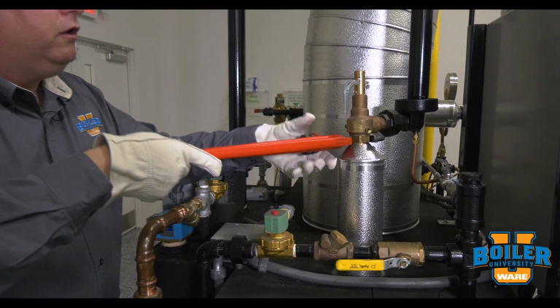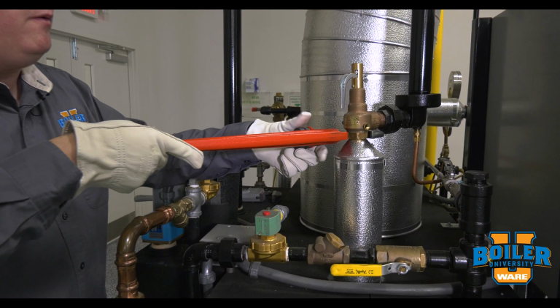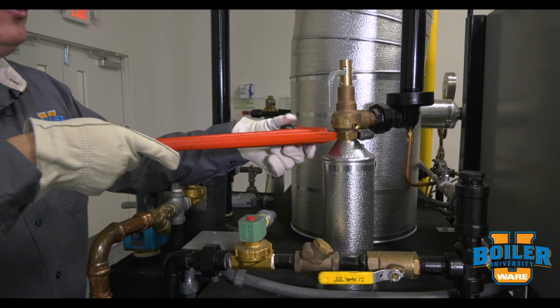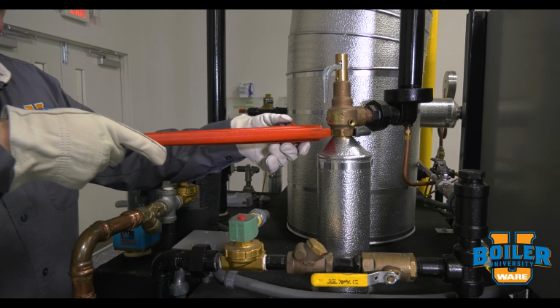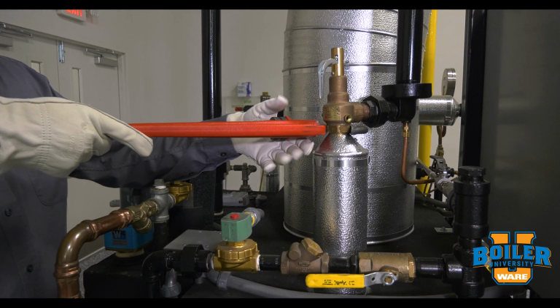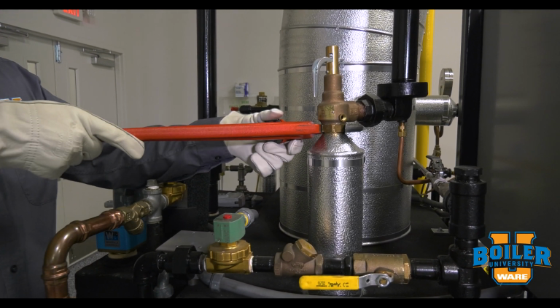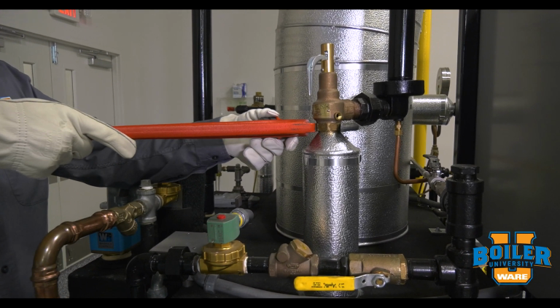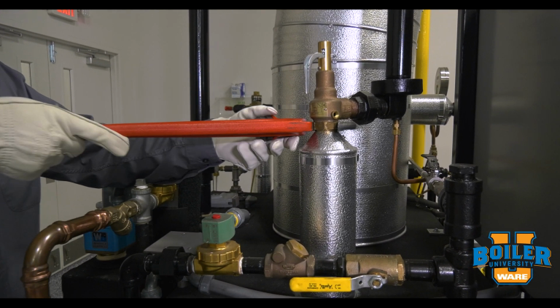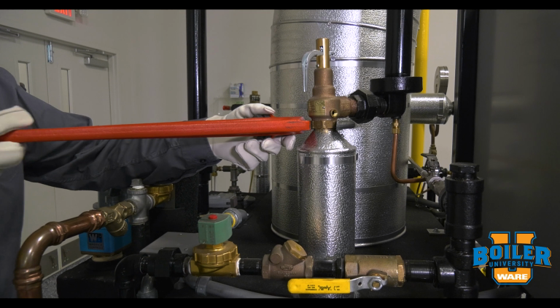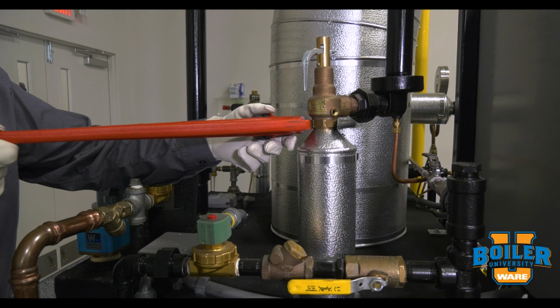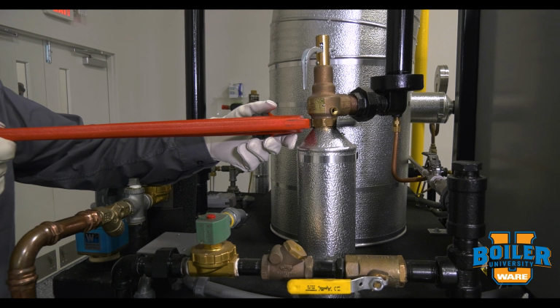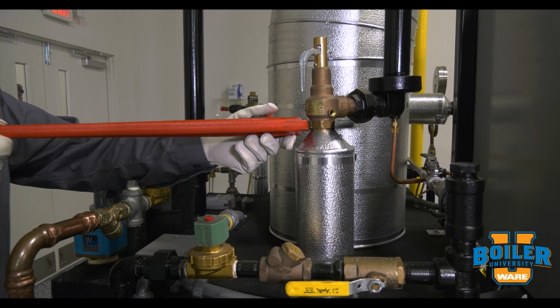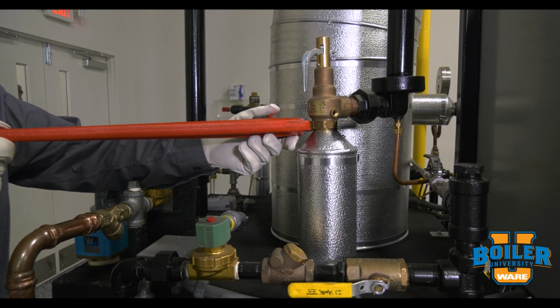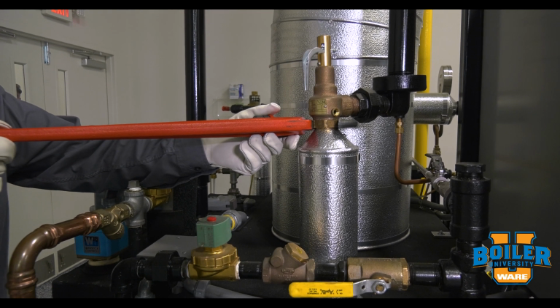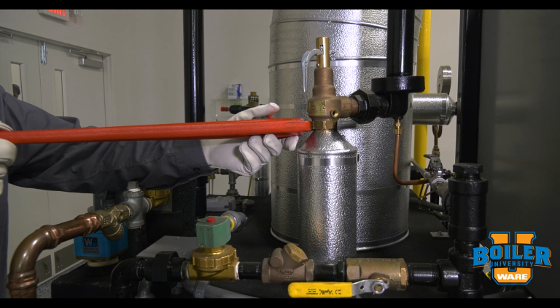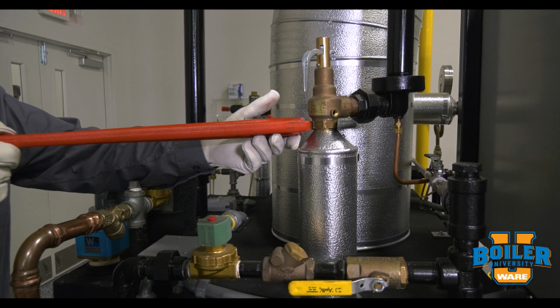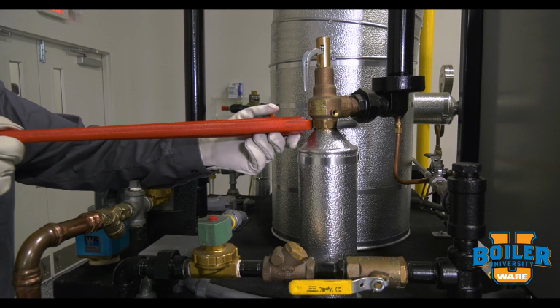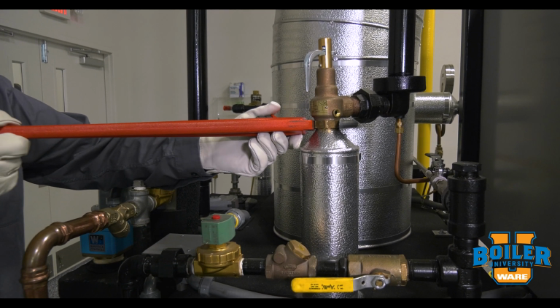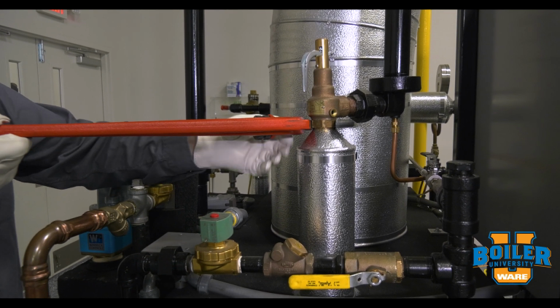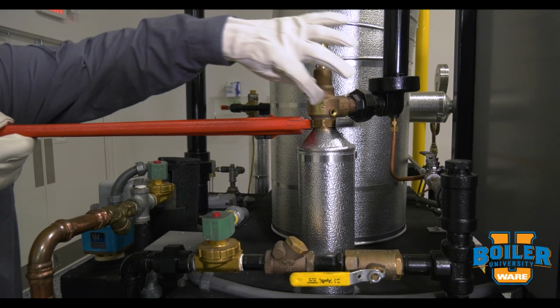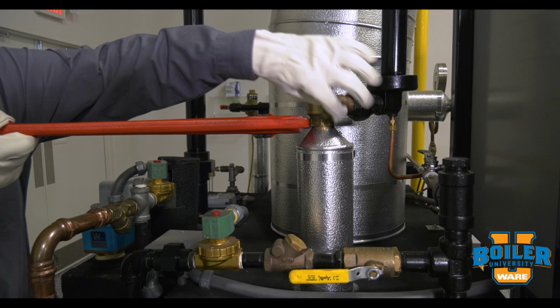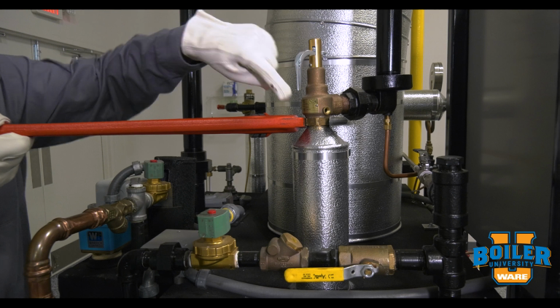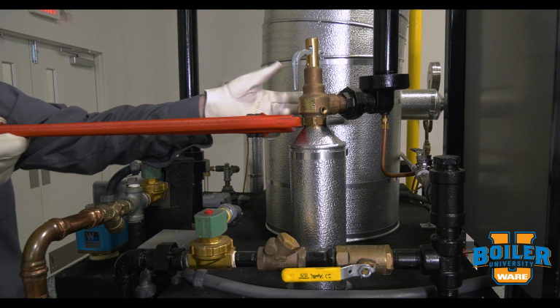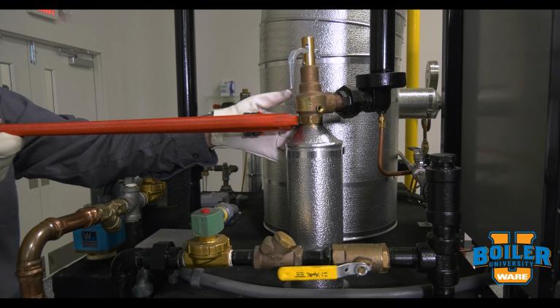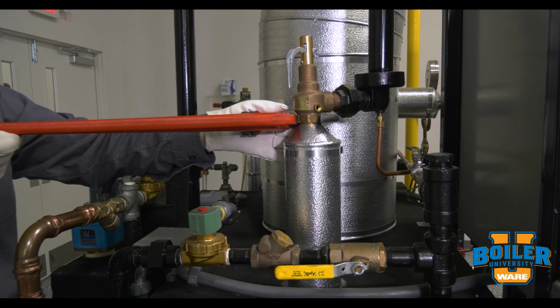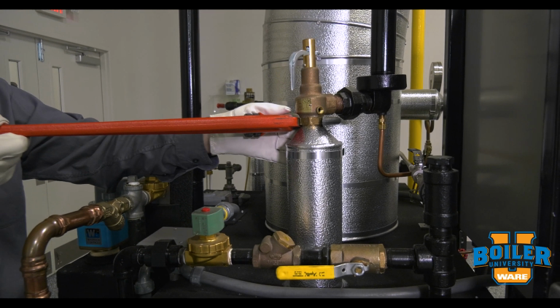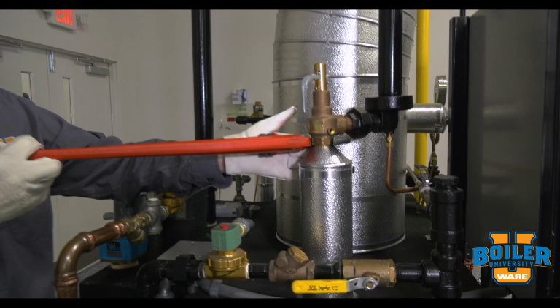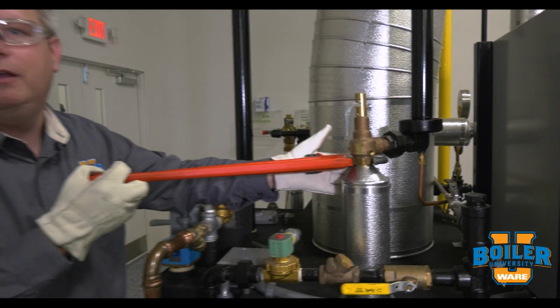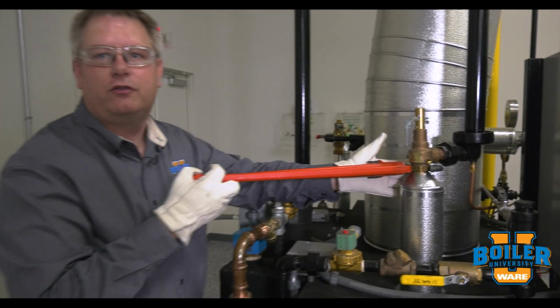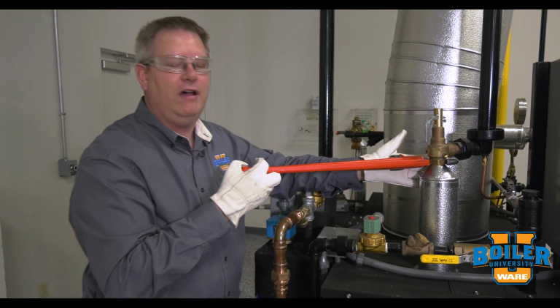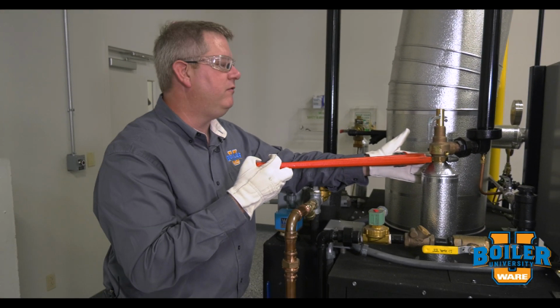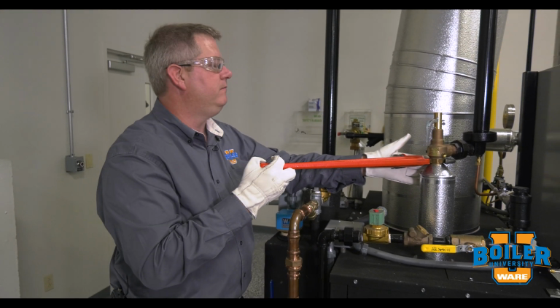So the best tool is a hex head pipe wrench, which lets us get in with a tighter clearance, avoid the insulation, and won't leave marks on the valve.